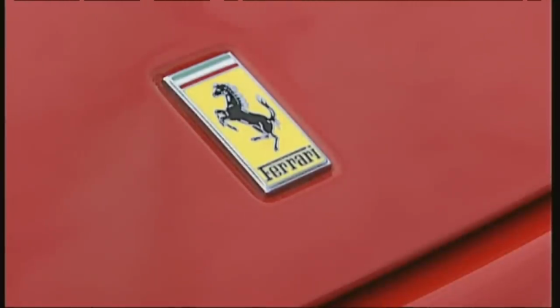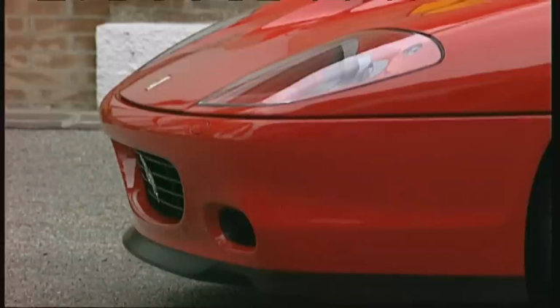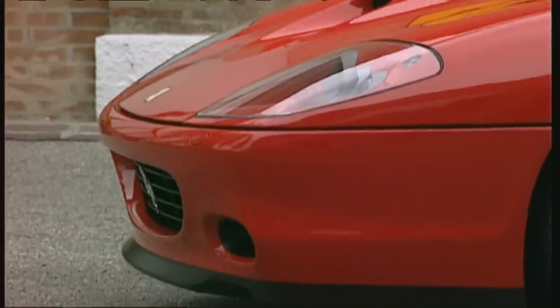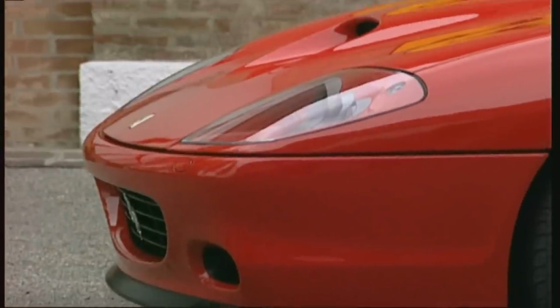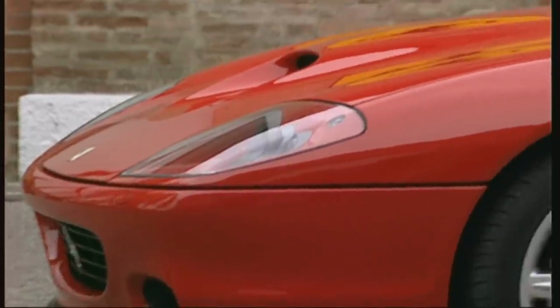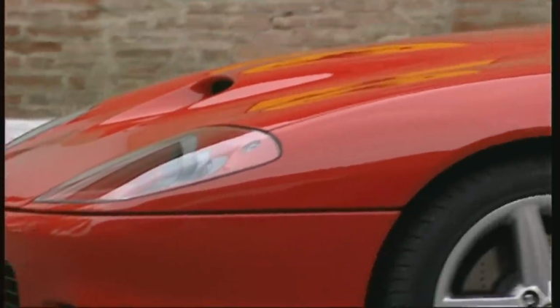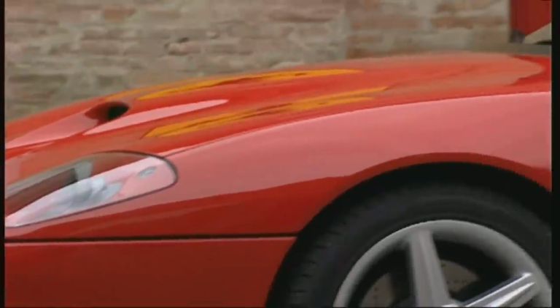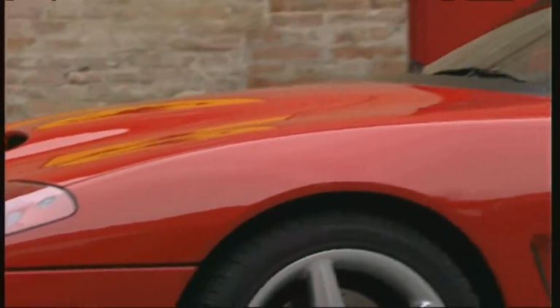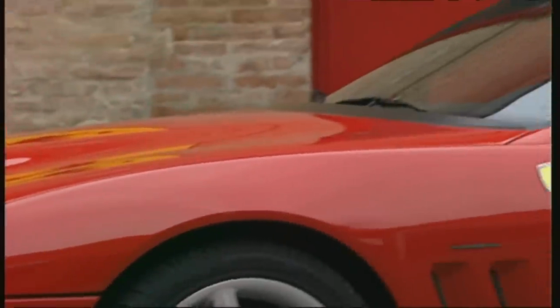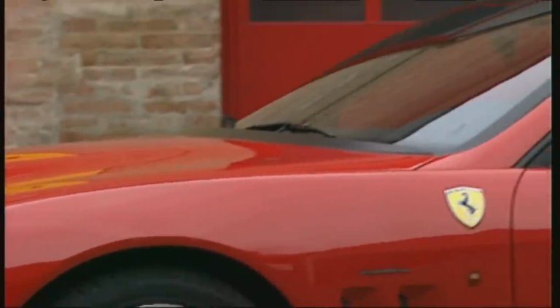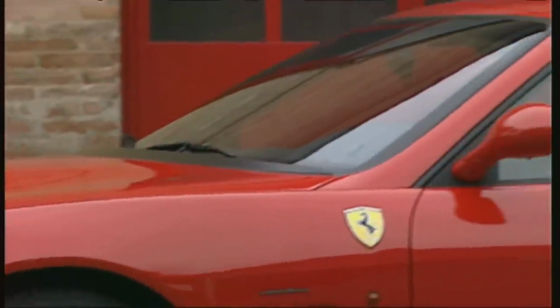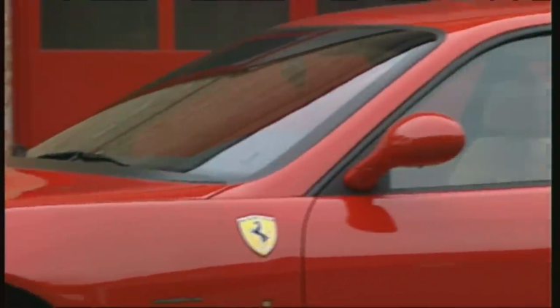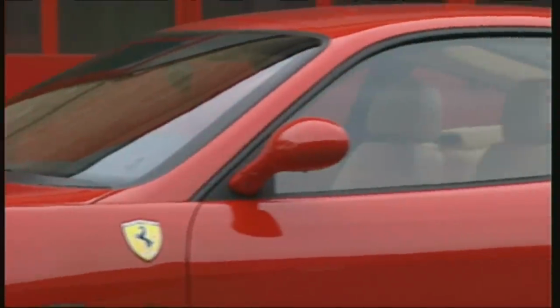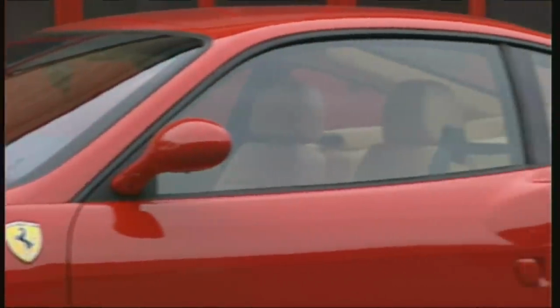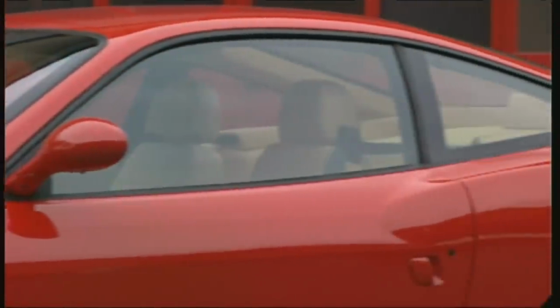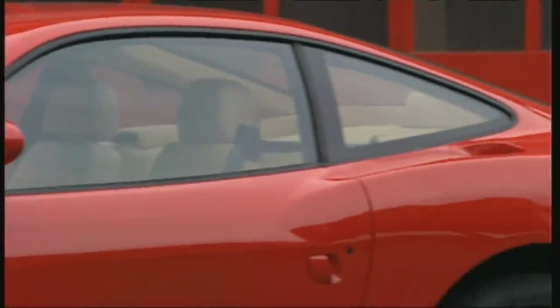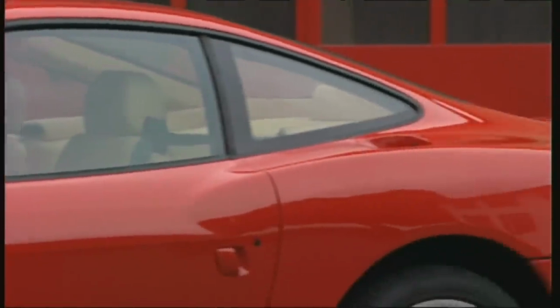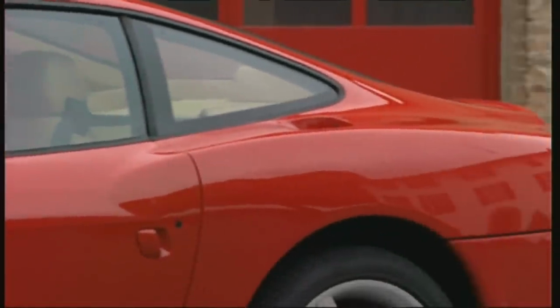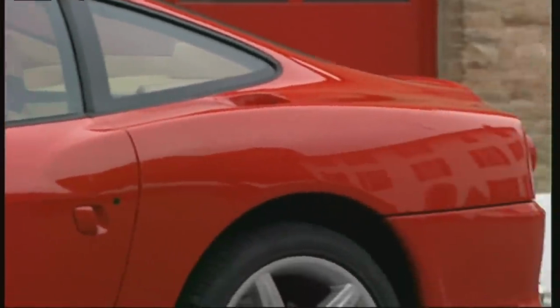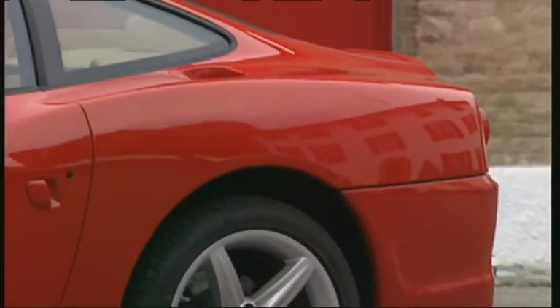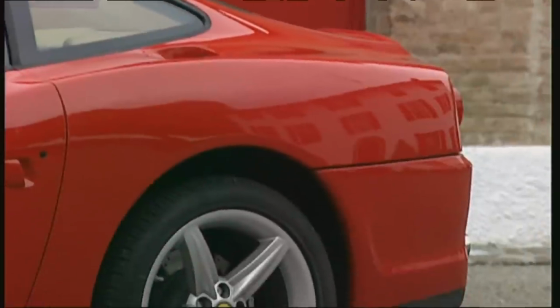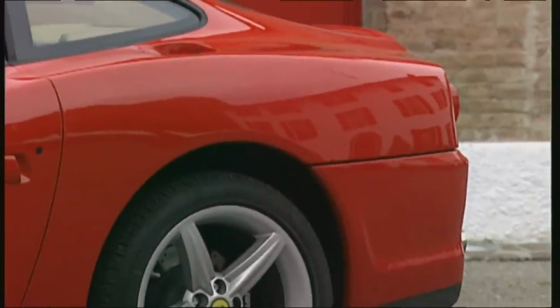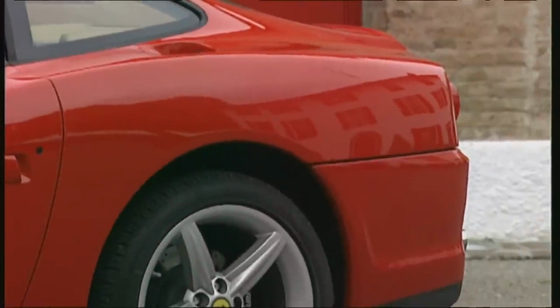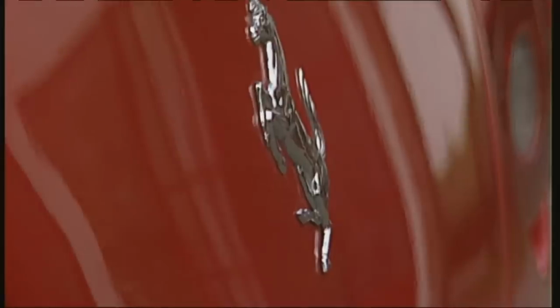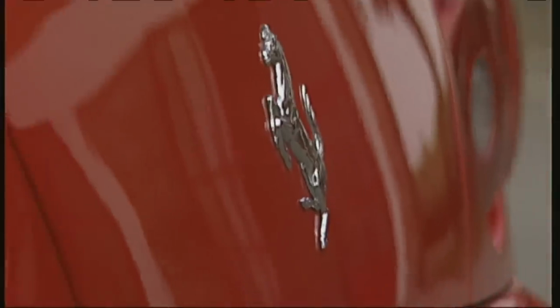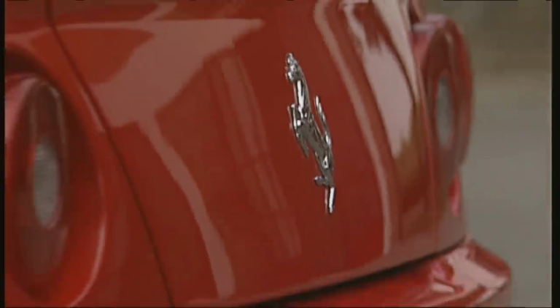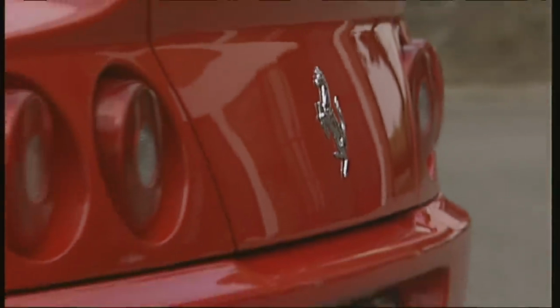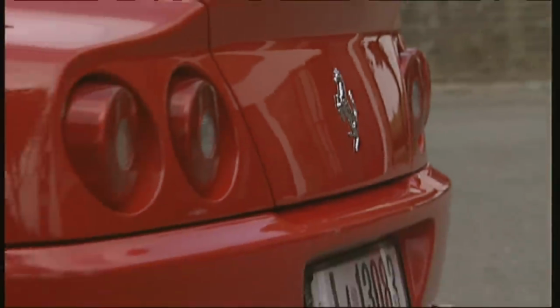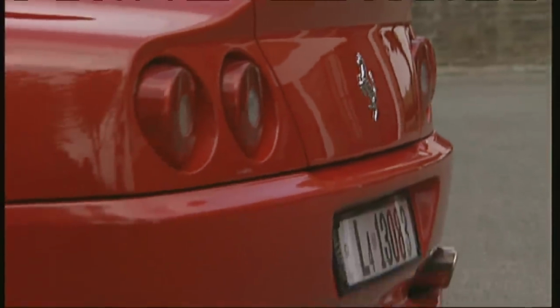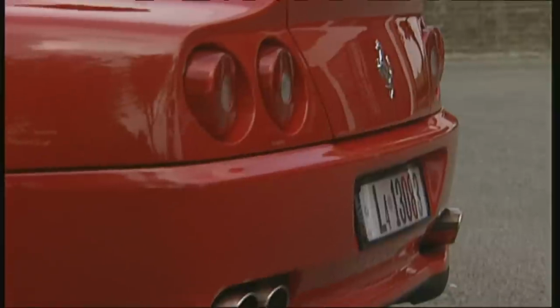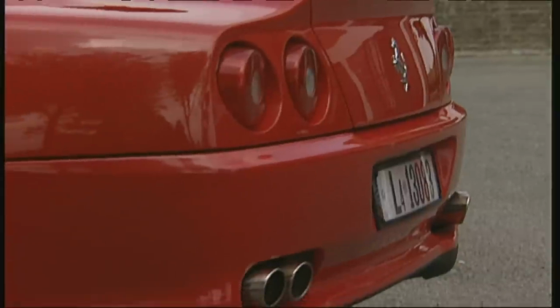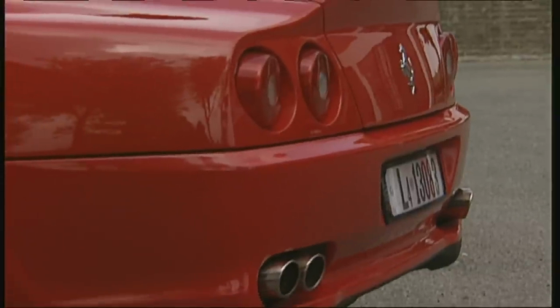The classically beautiful silhouette of the Pininfarina design remains untouched in the 575 — not only due to affection, but calculation. This will increase the previous model's ability to hold its value.